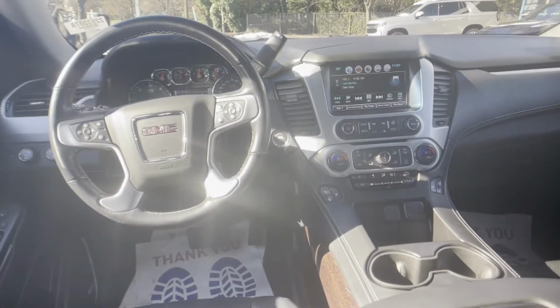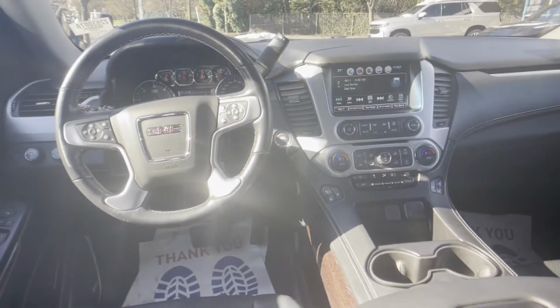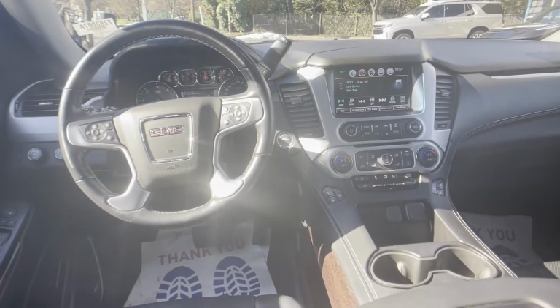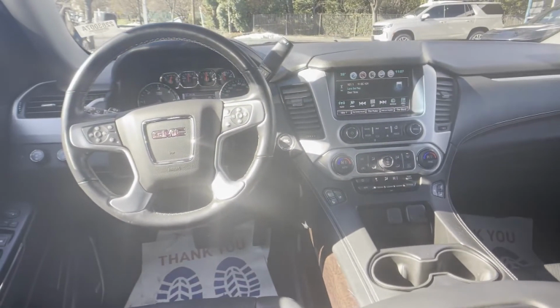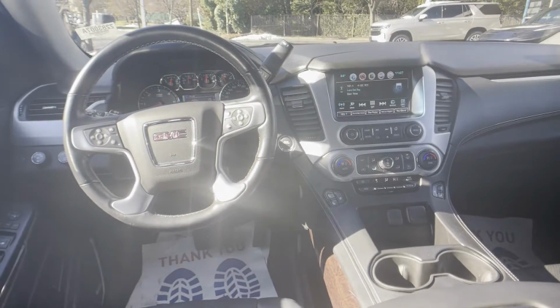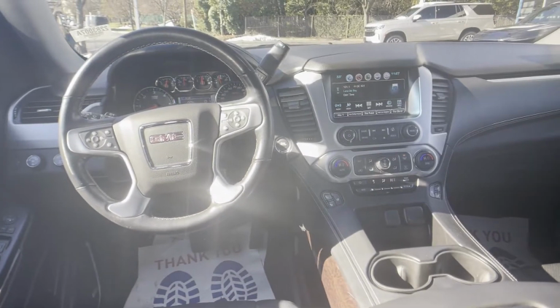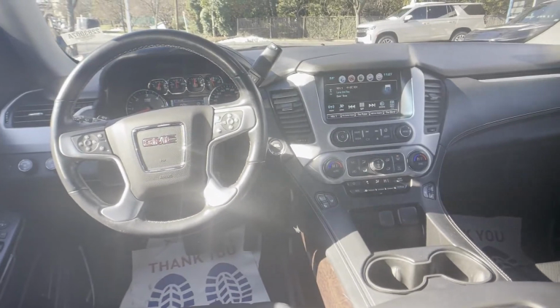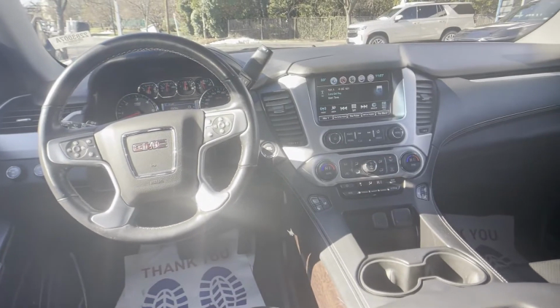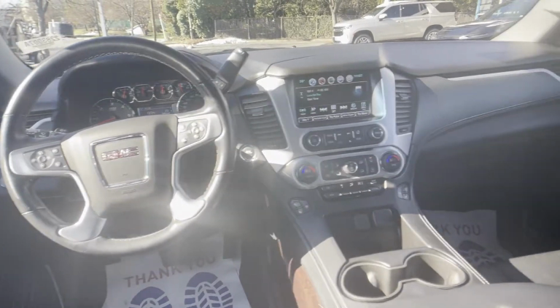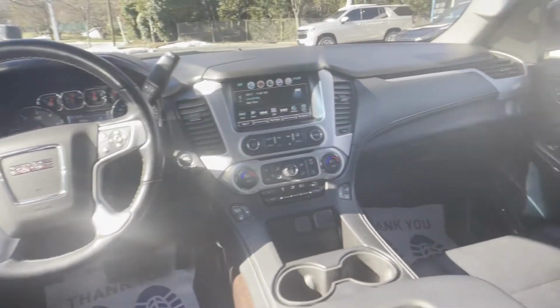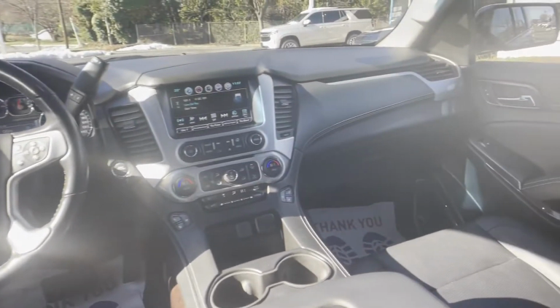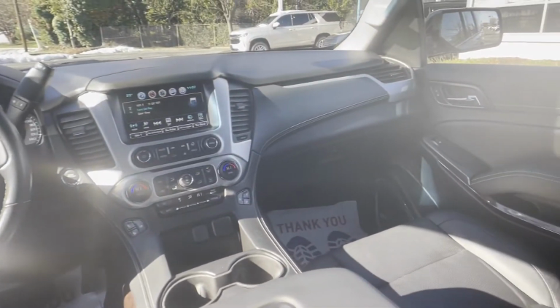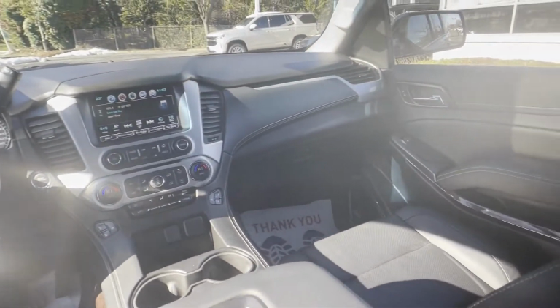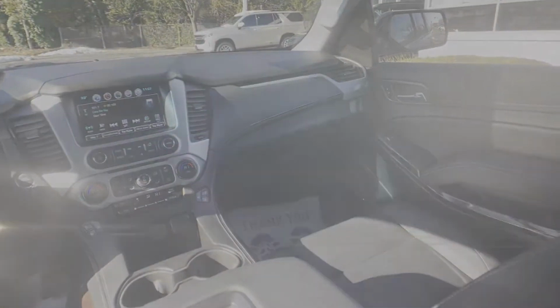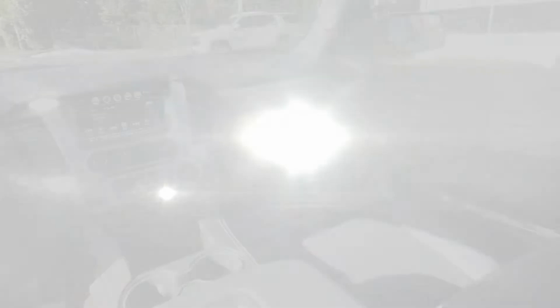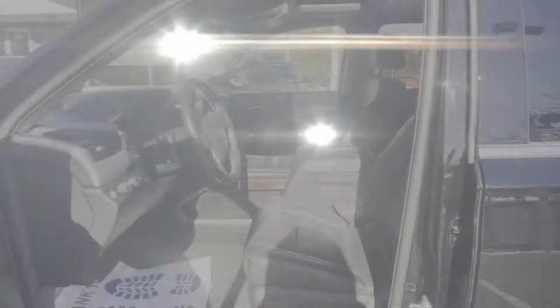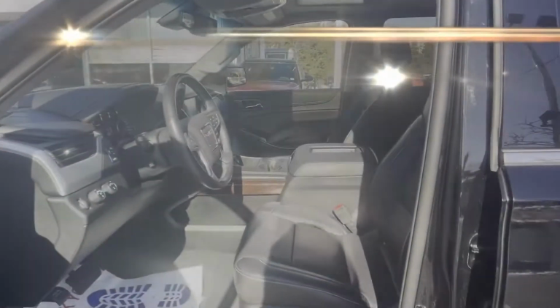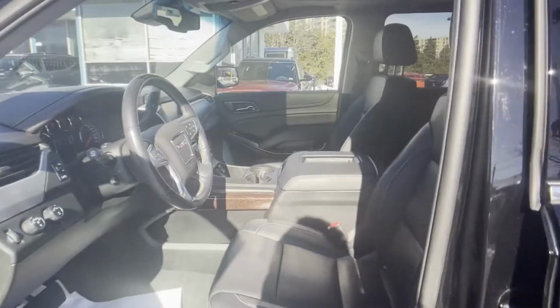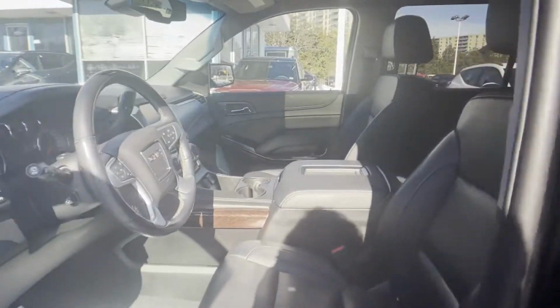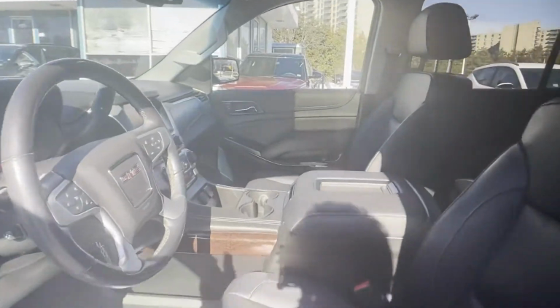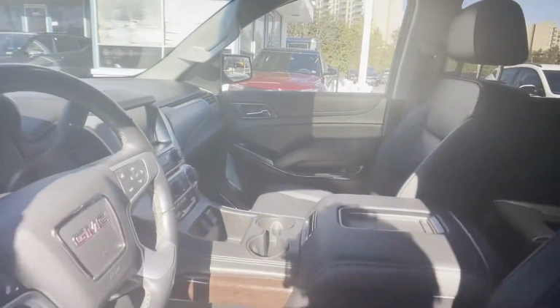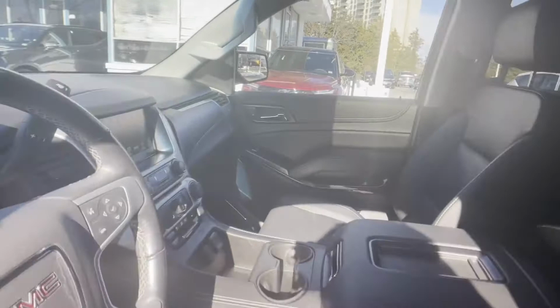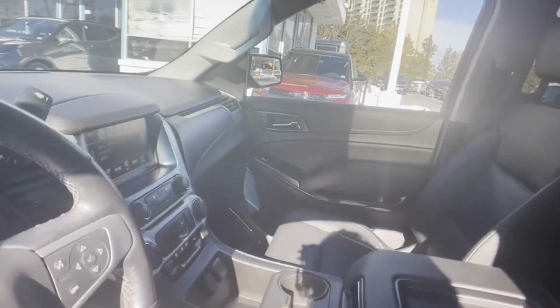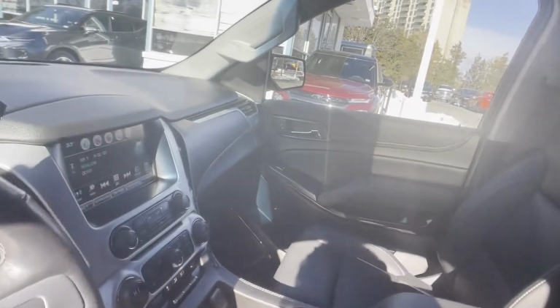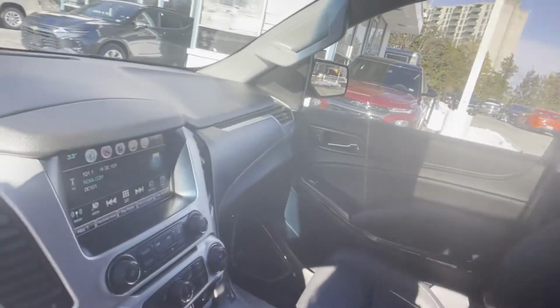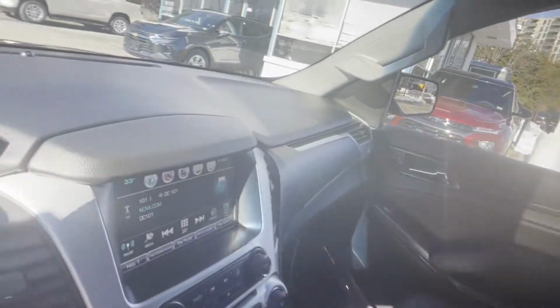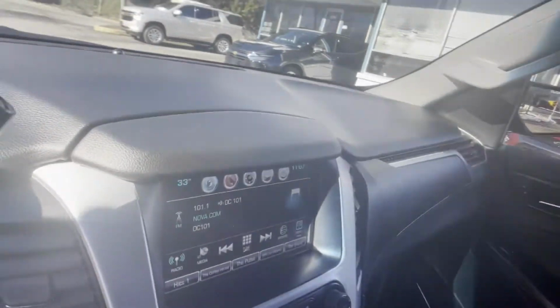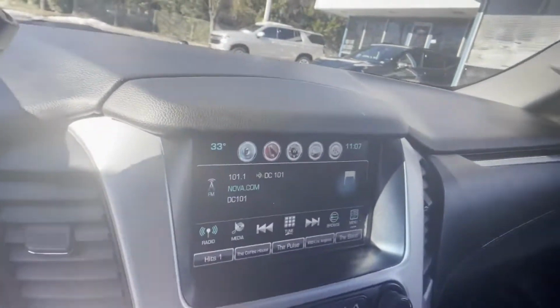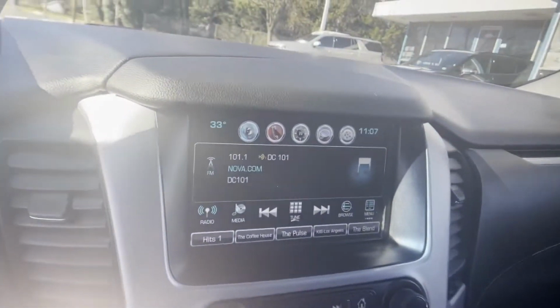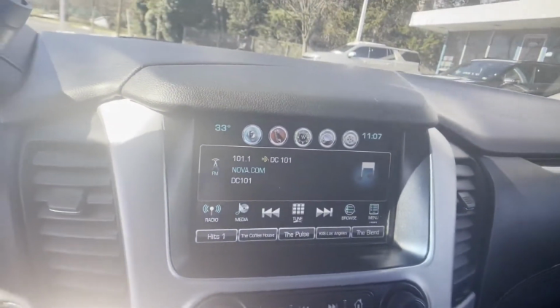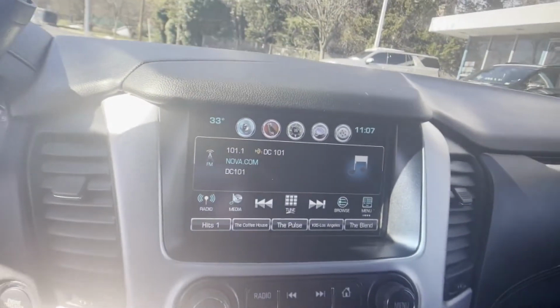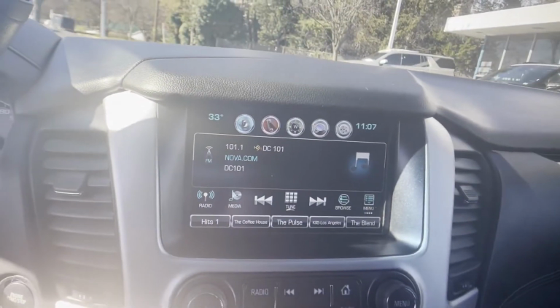Memory seat, cooled front seats, heated rear seats, and tinted windows. Make an appointment today to test drive this popular model.